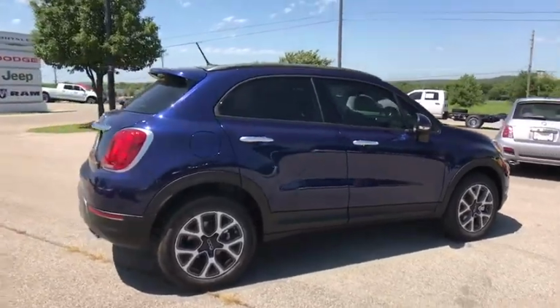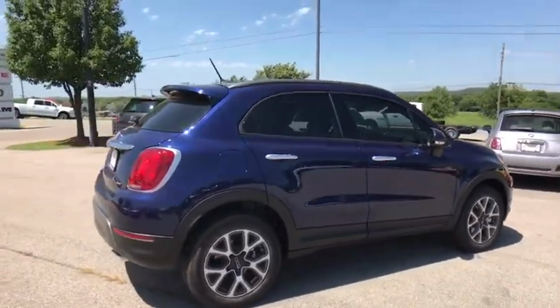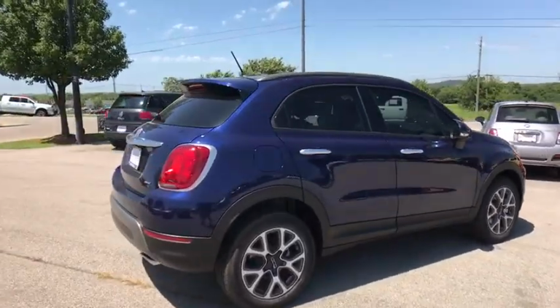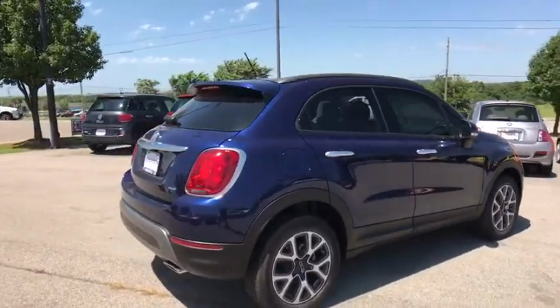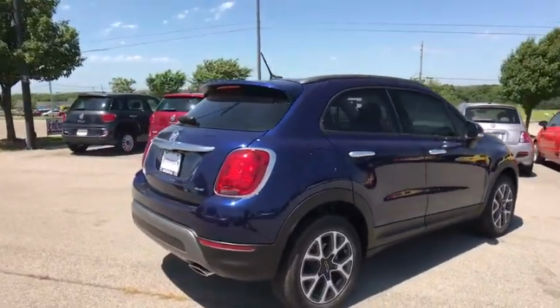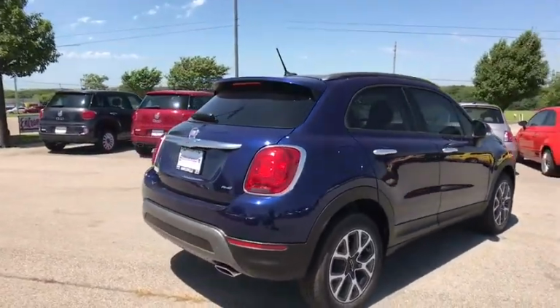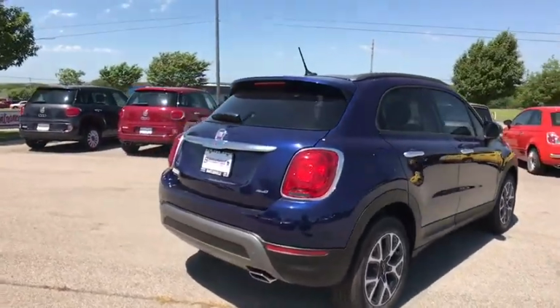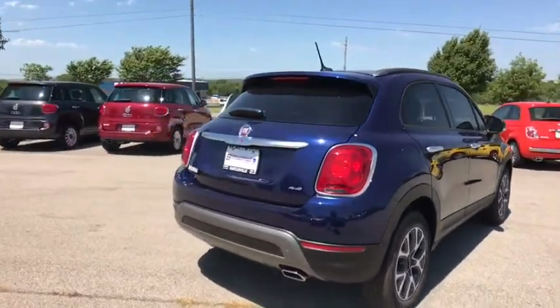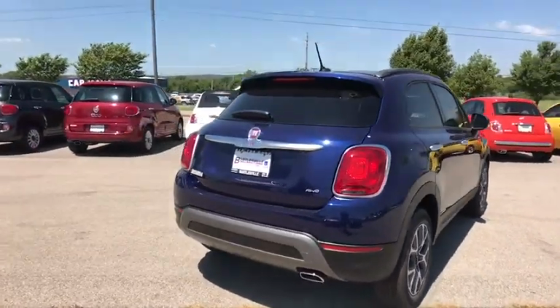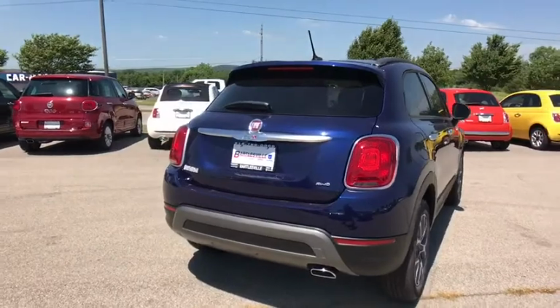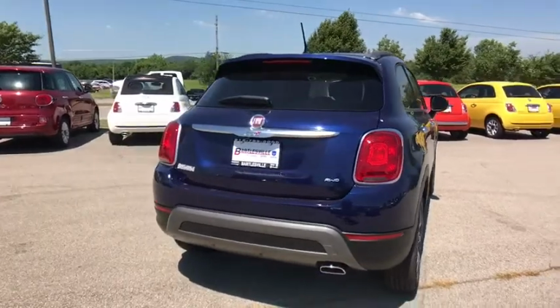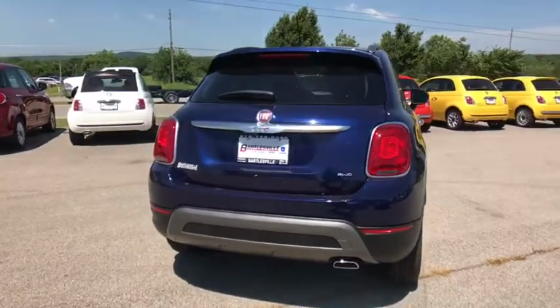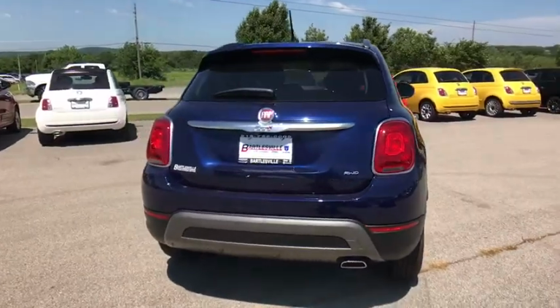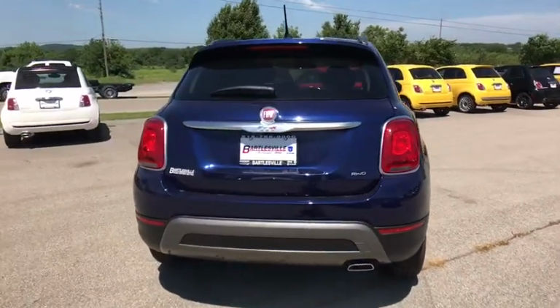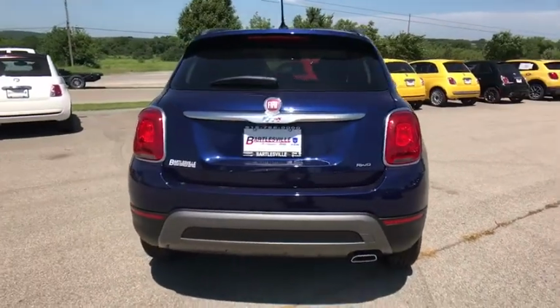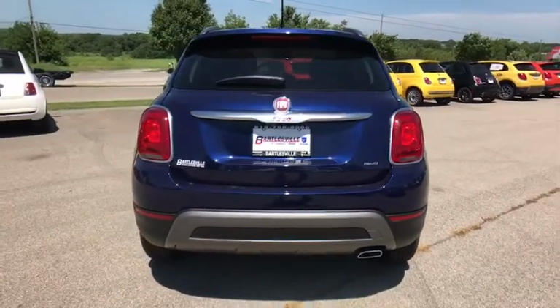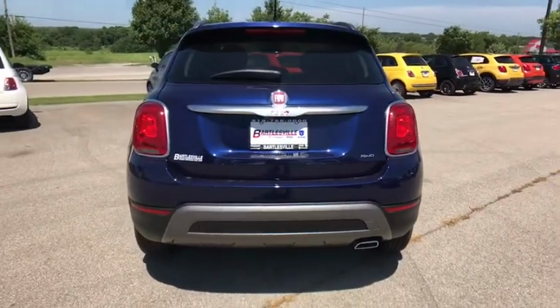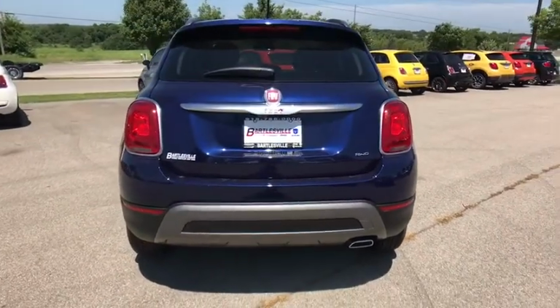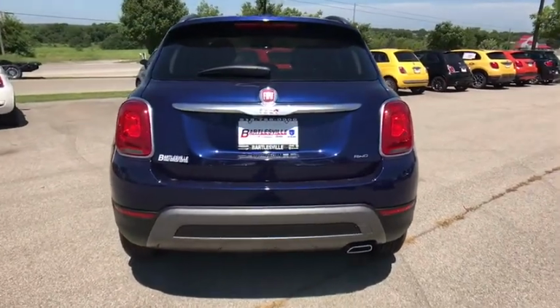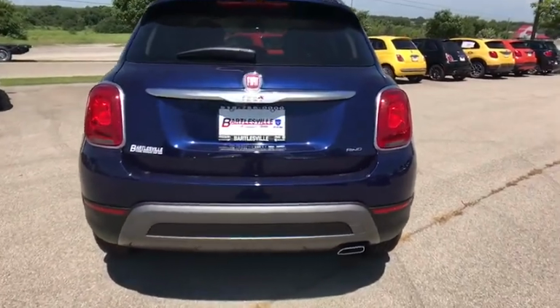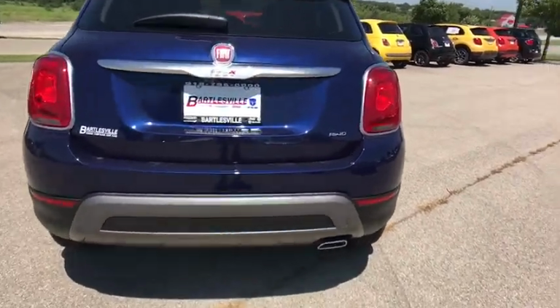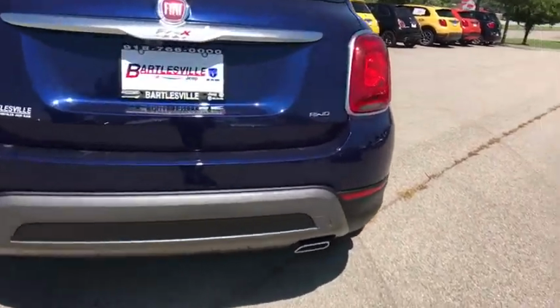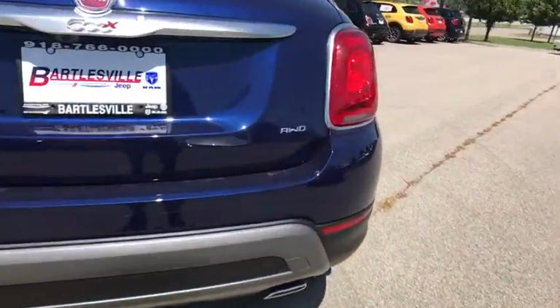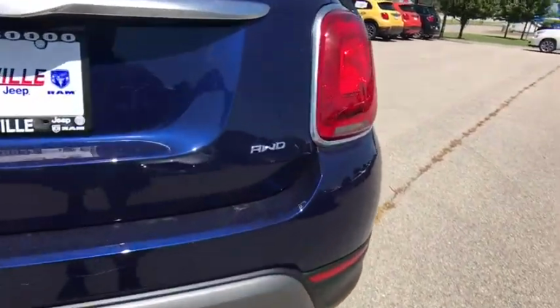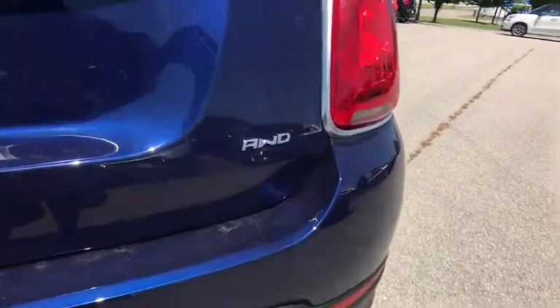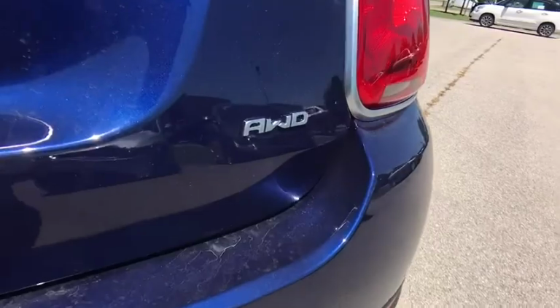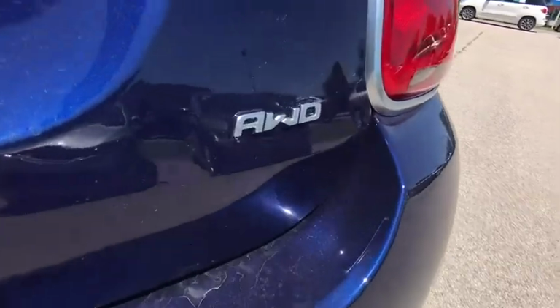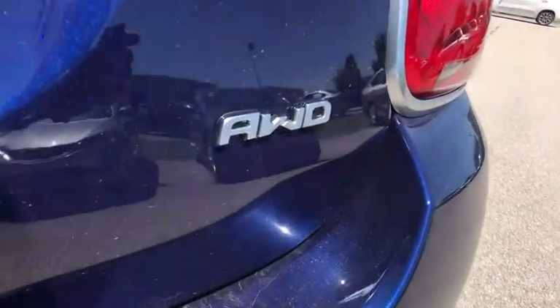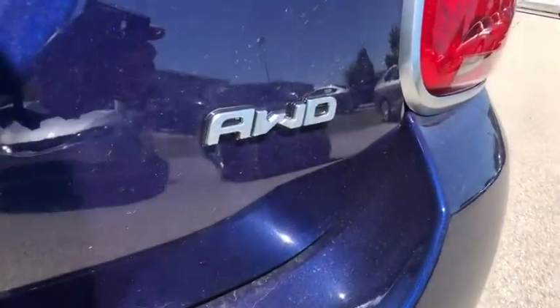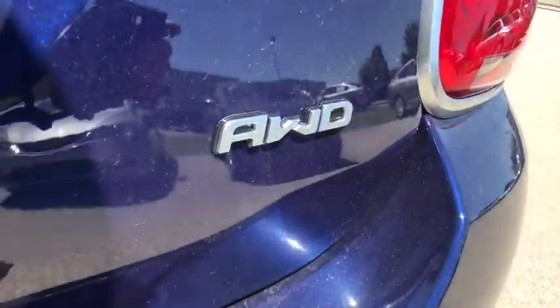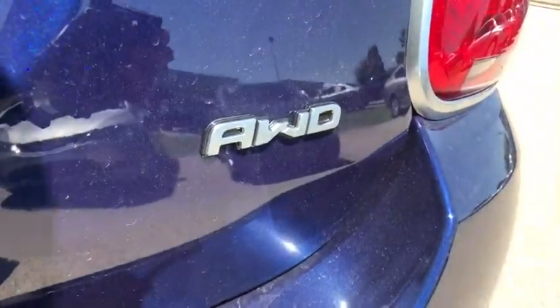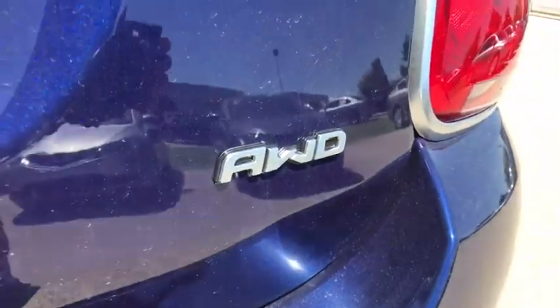And with so many original ways to personalize every Fiat 500, your individuality will be recognized wherever you go. Here are some of this vehicle's great options.